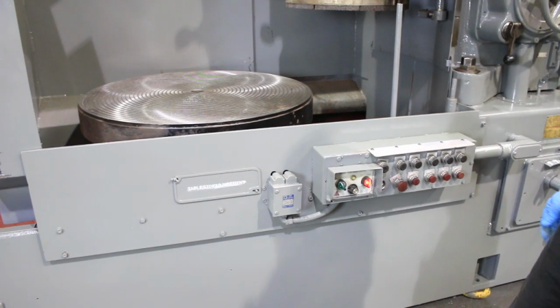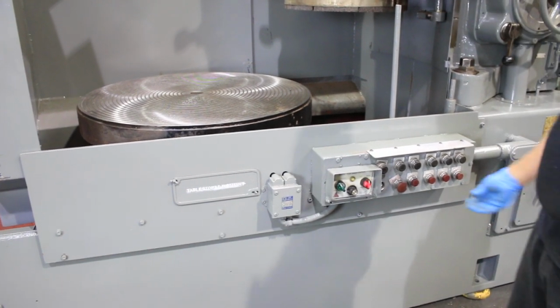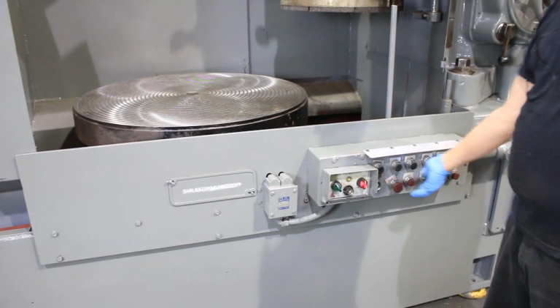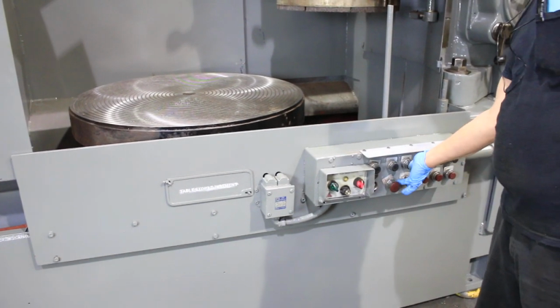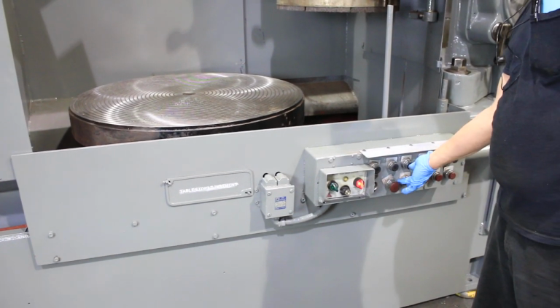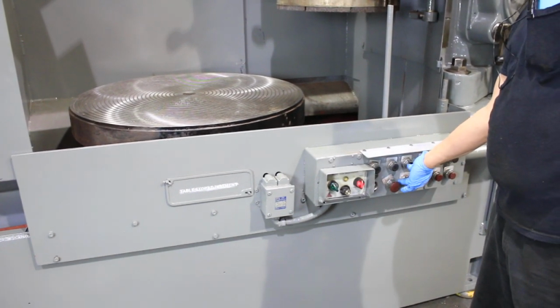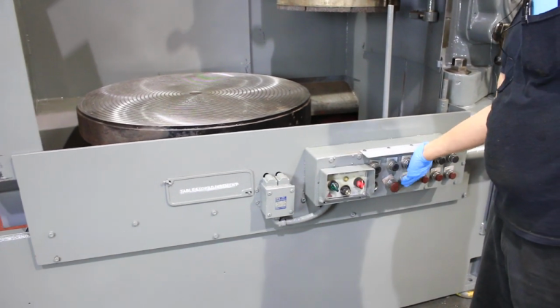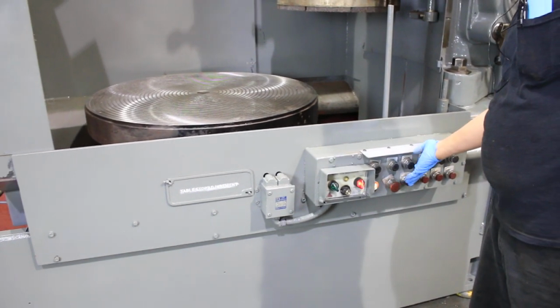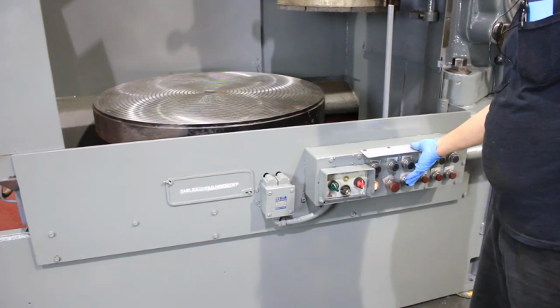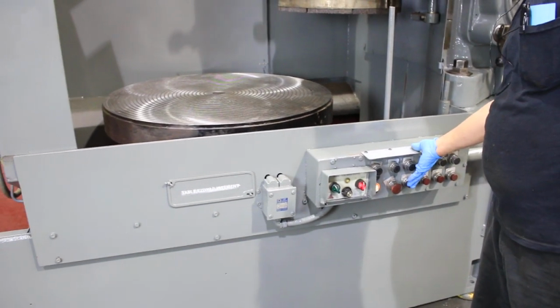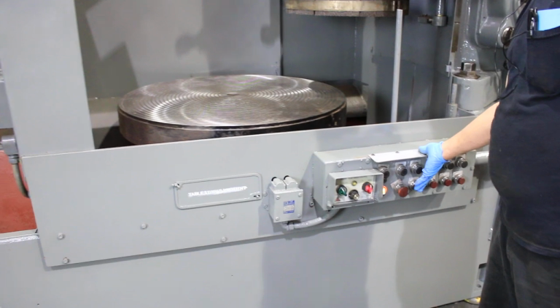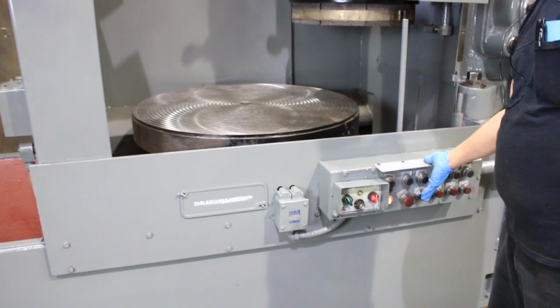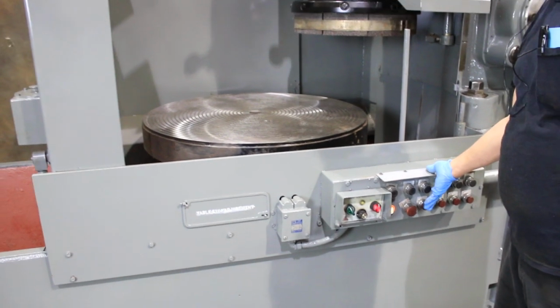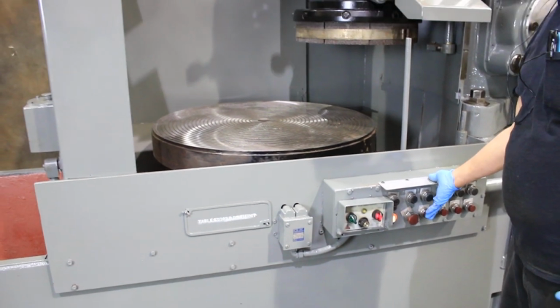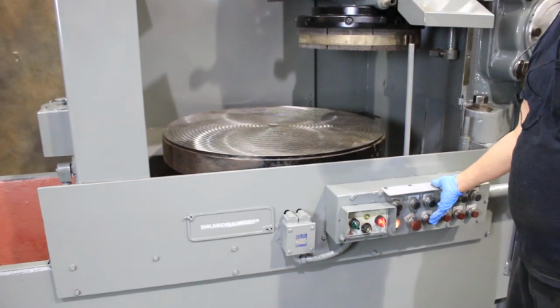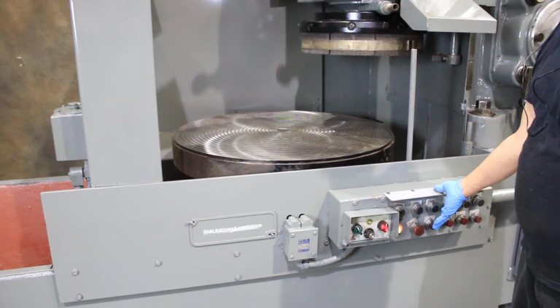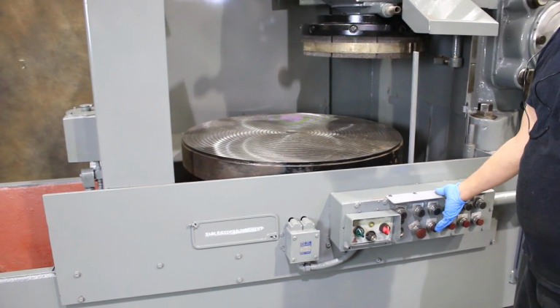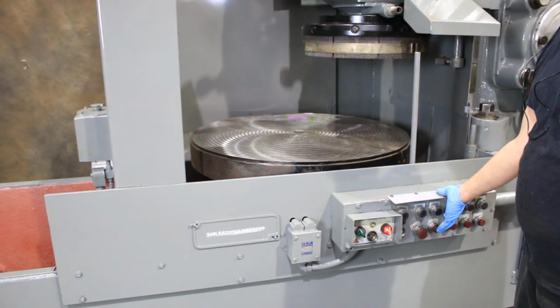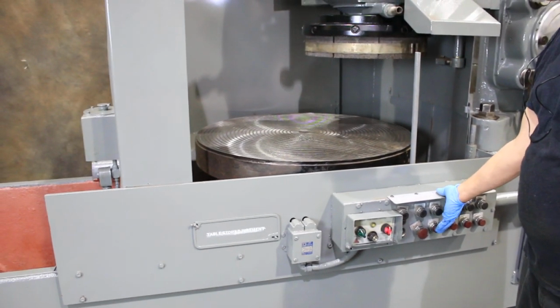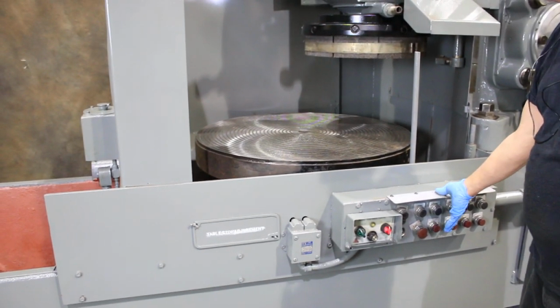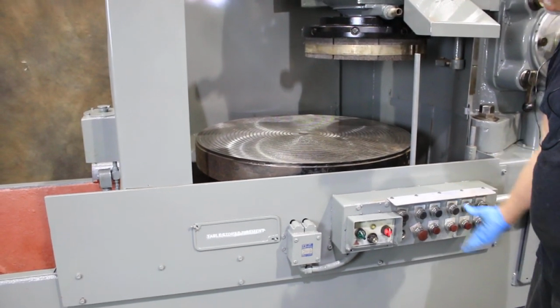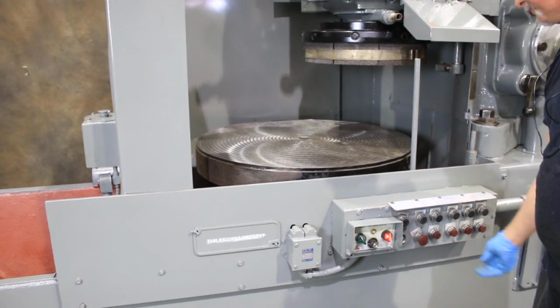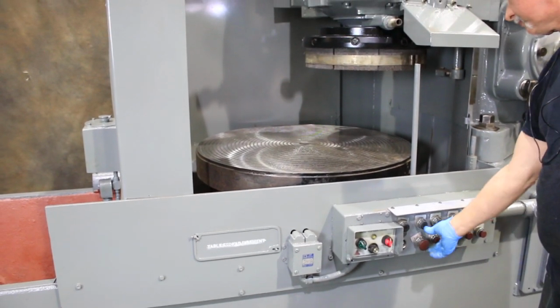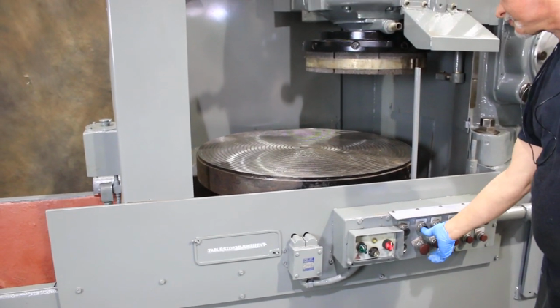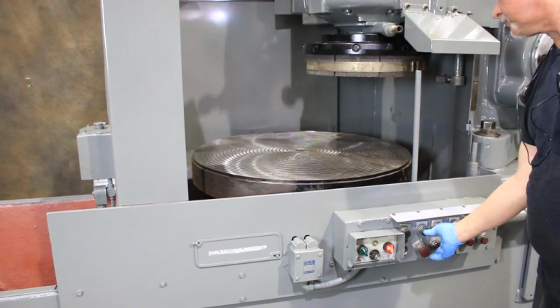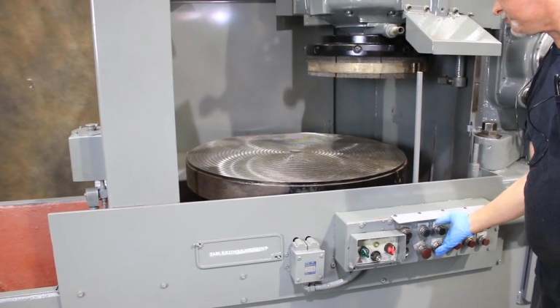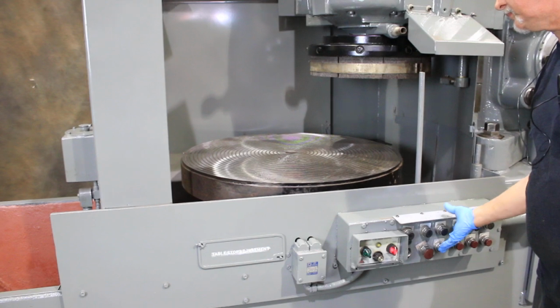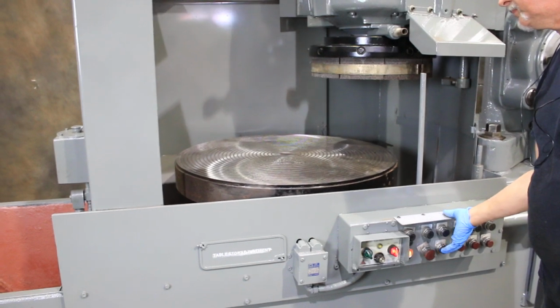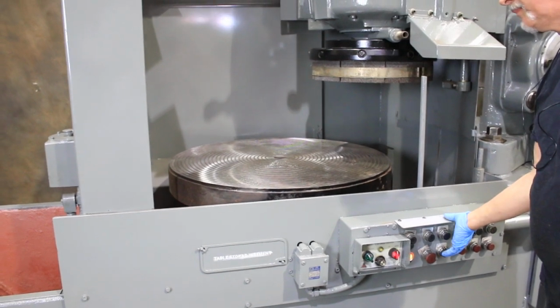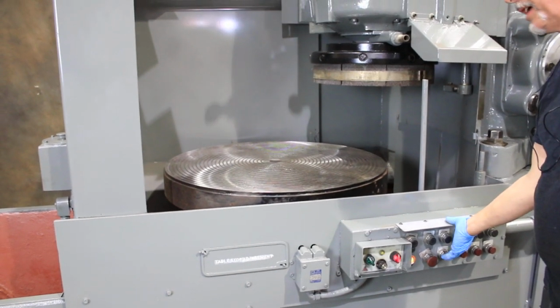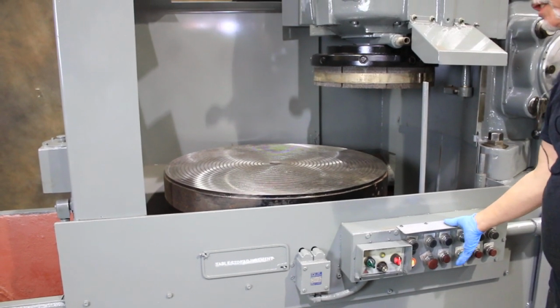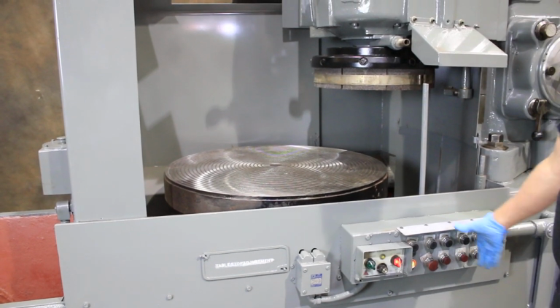The table goes in and out of course. It's got new guards on it with fresh paint, and it's nice and smooth.